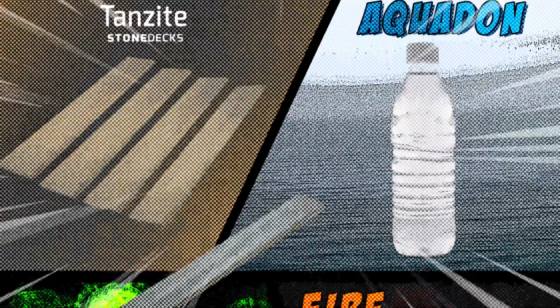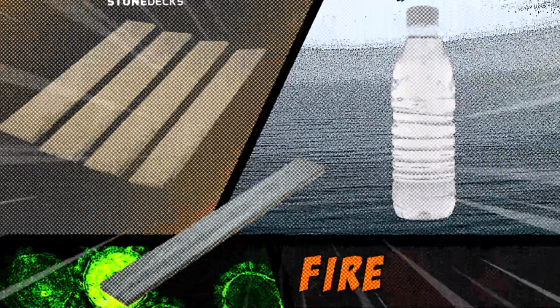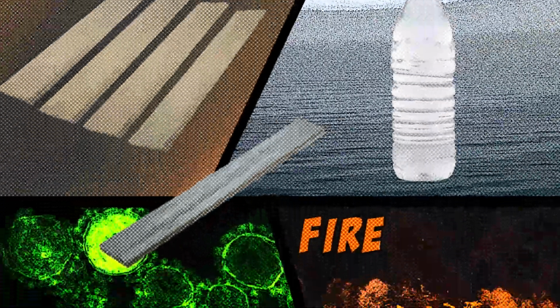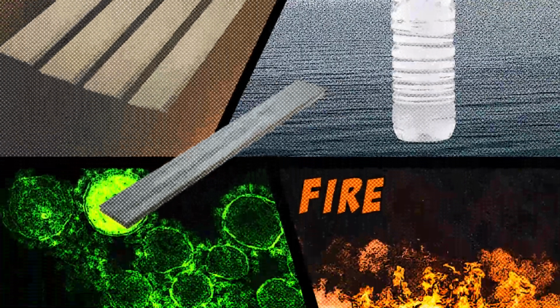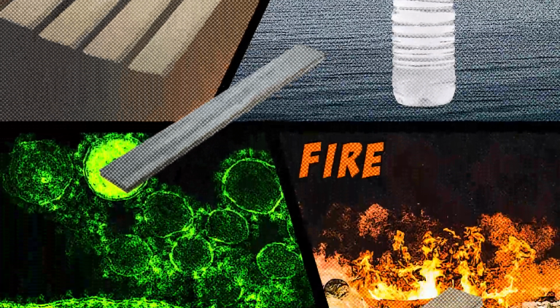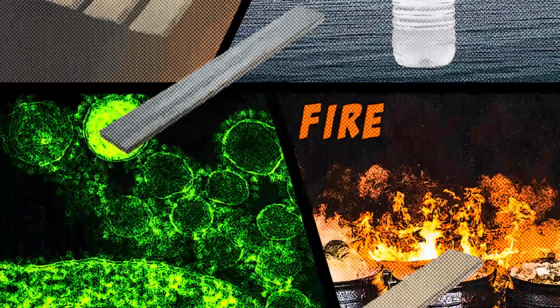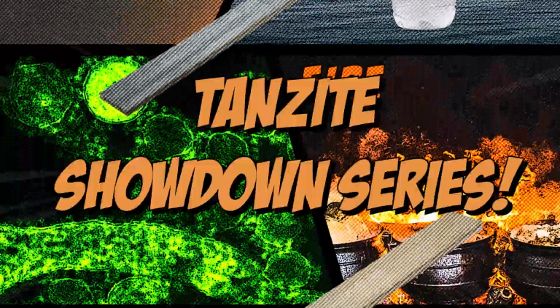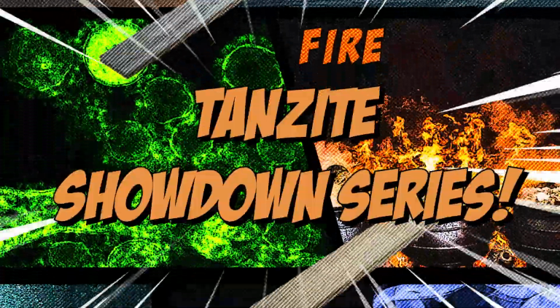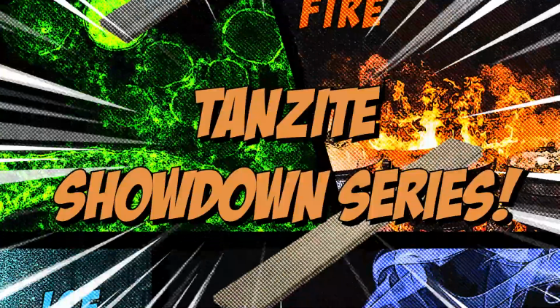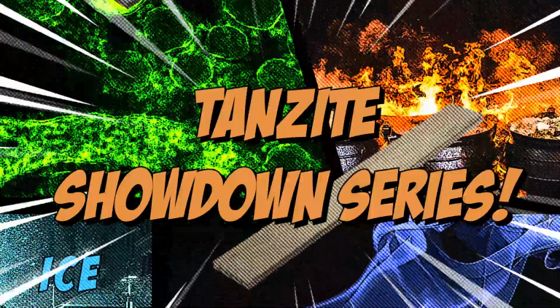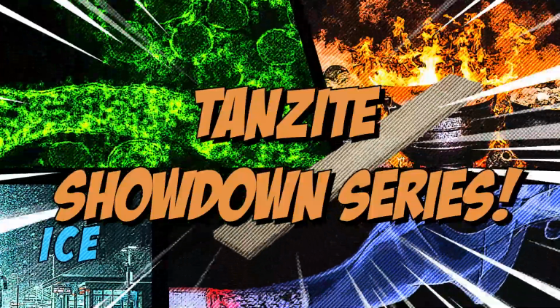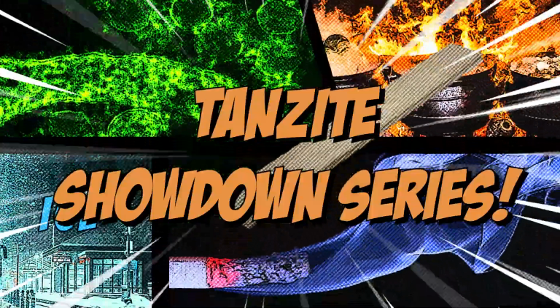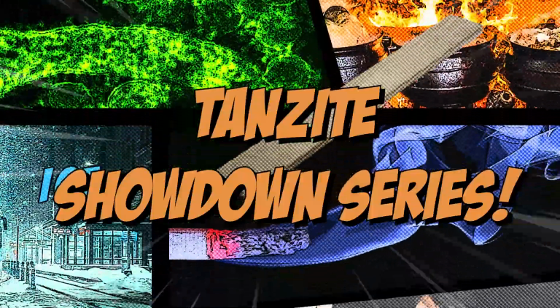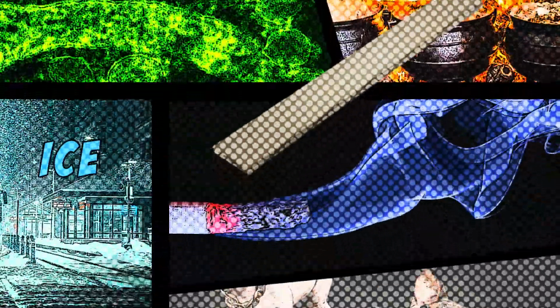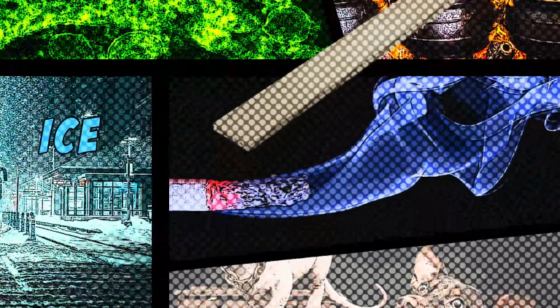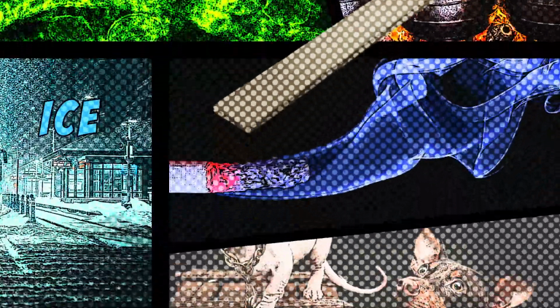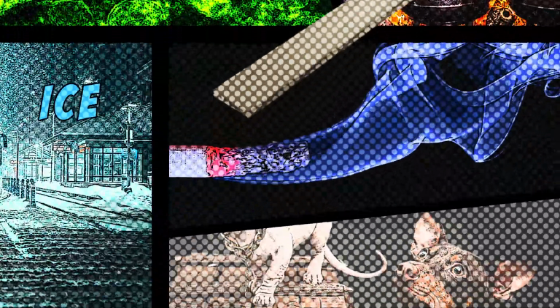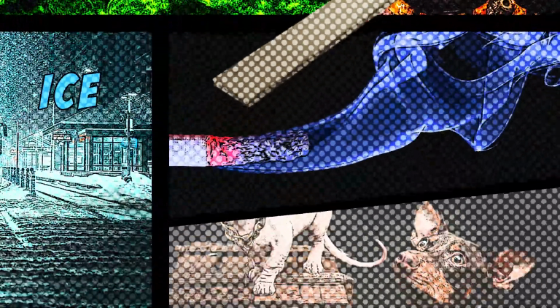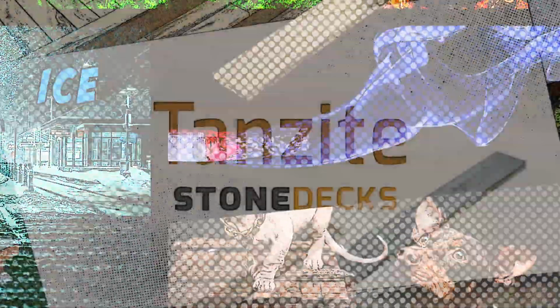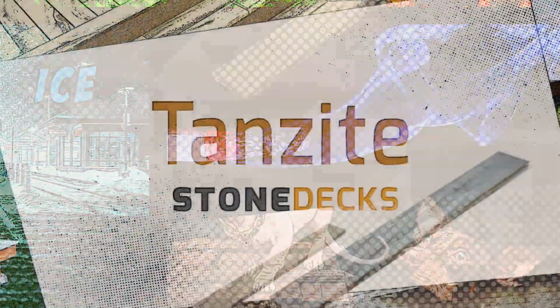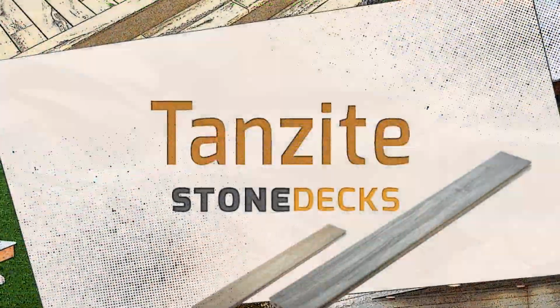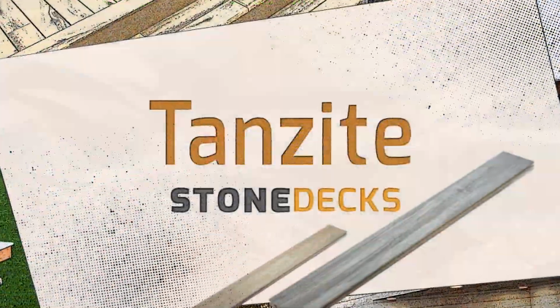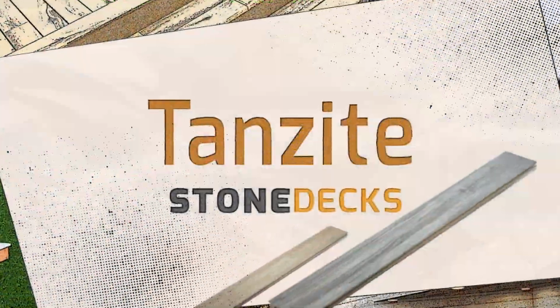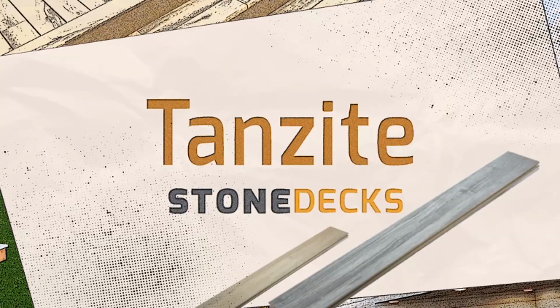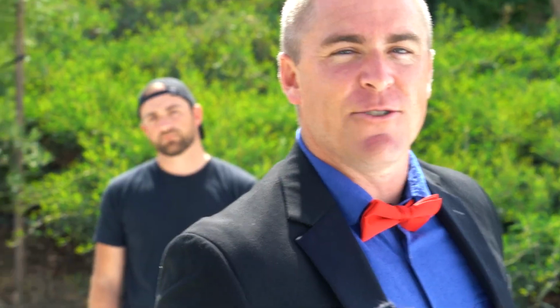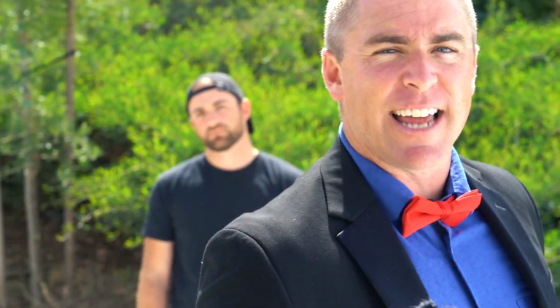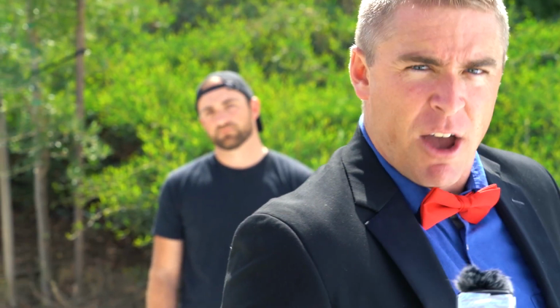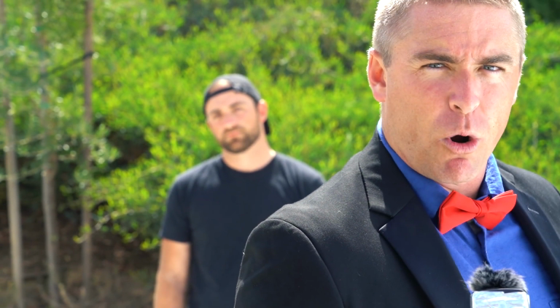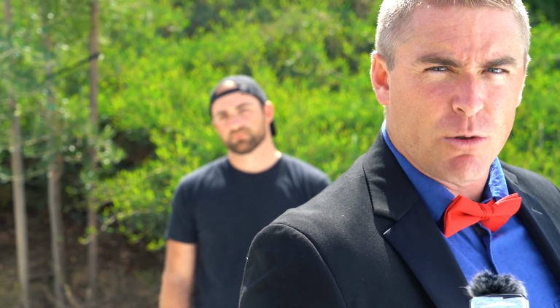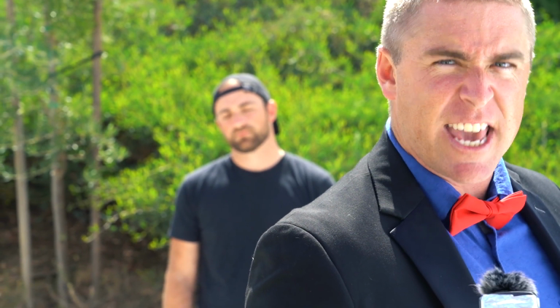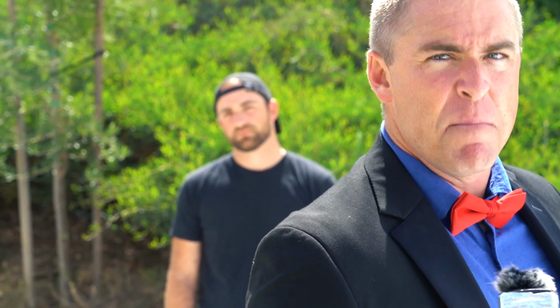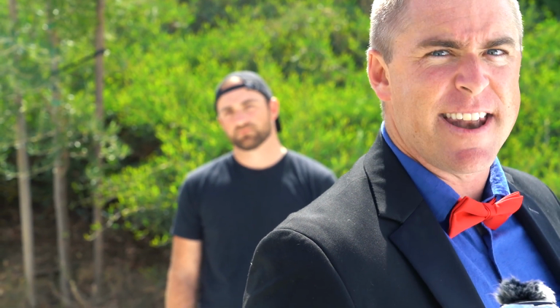Stay tuned for more awesome battles in the Tanzite Showdown series. Who will be the next challenger to face the incredible Tanzite? See you next time for more stone decking madness.